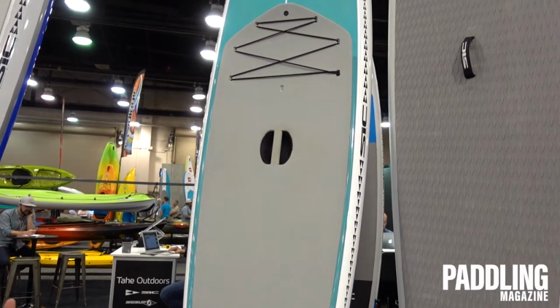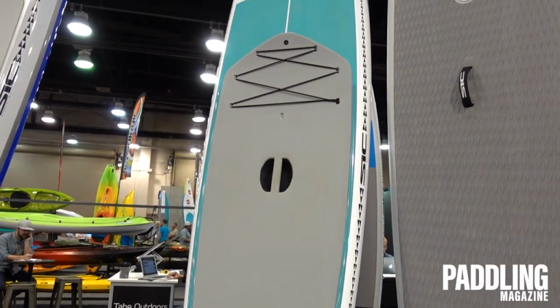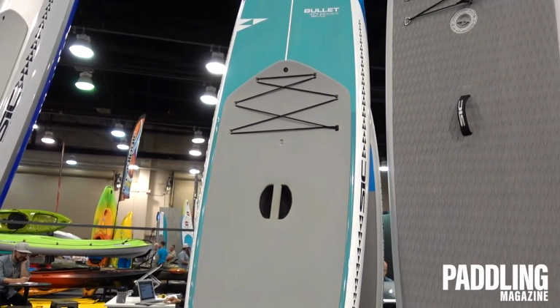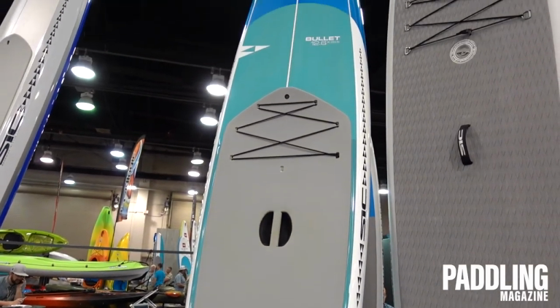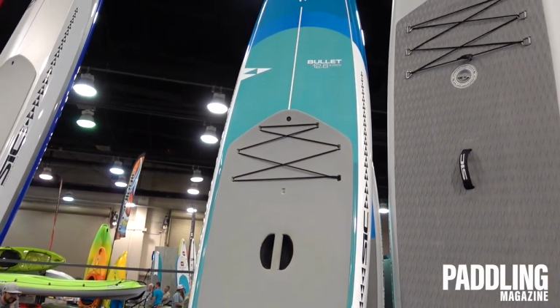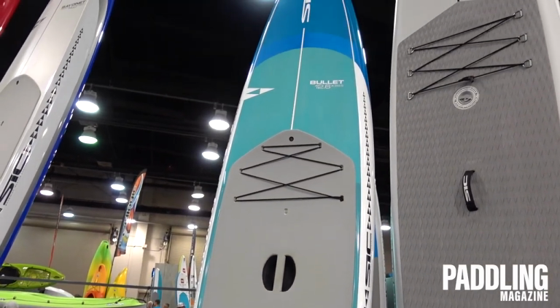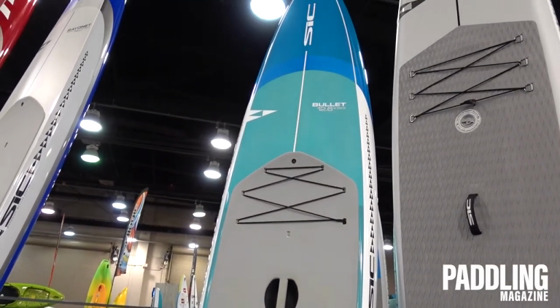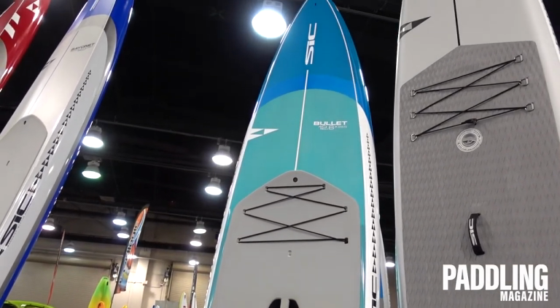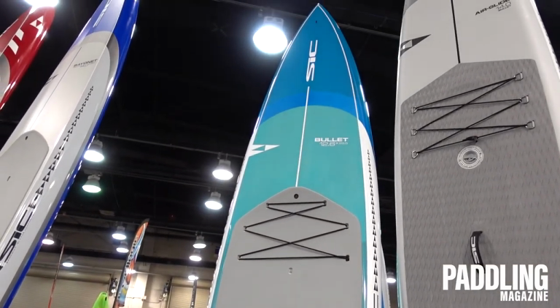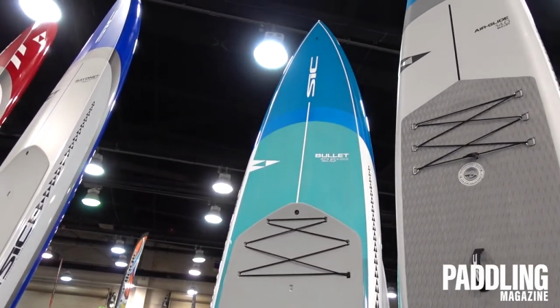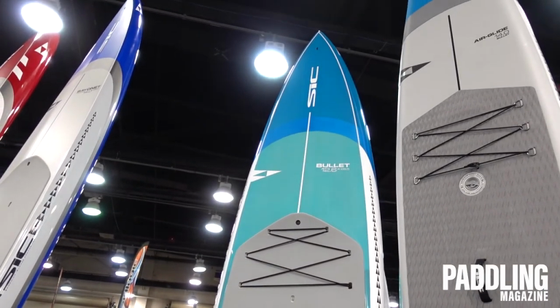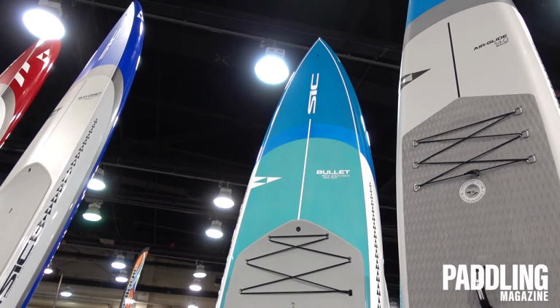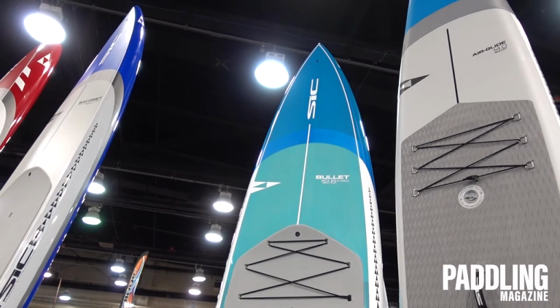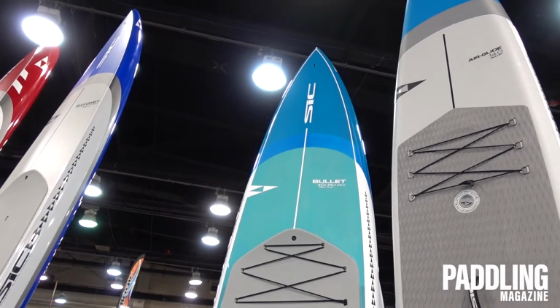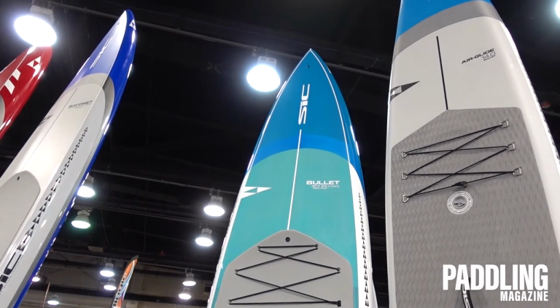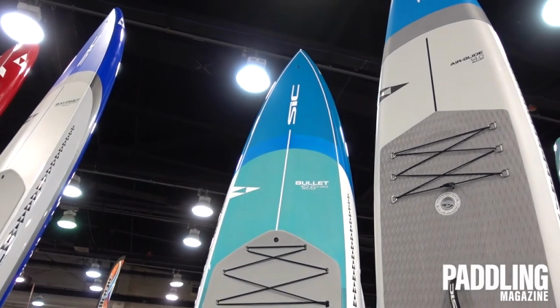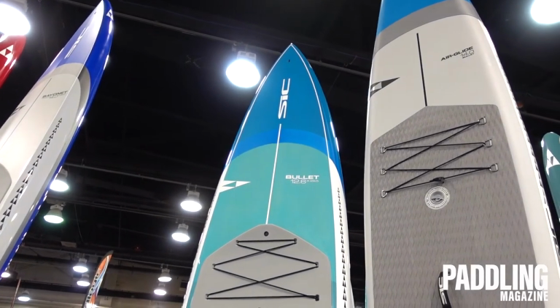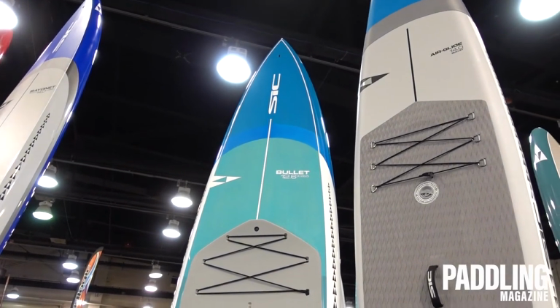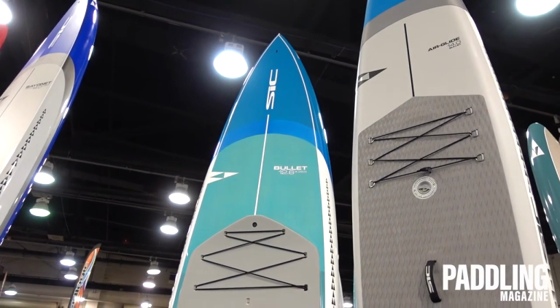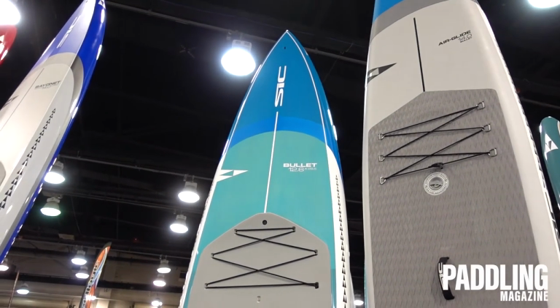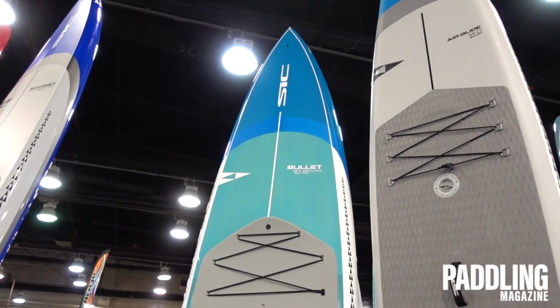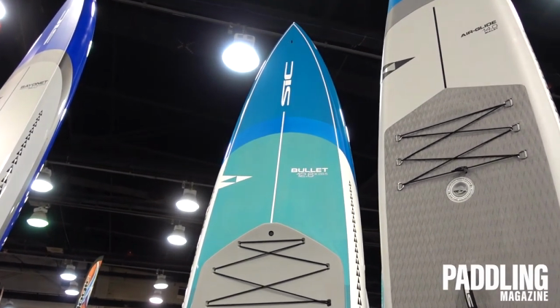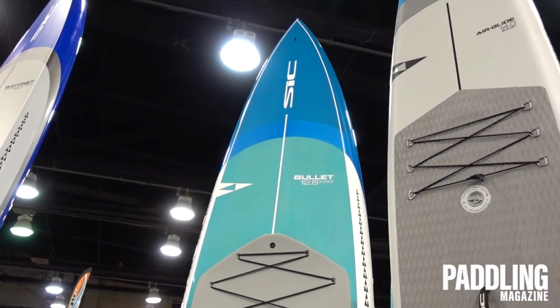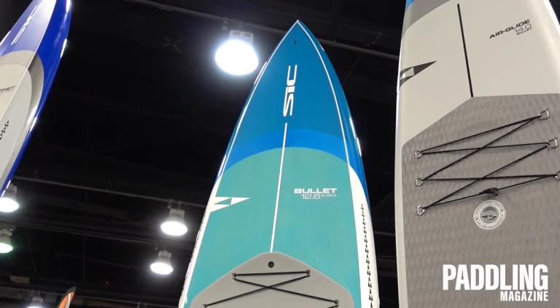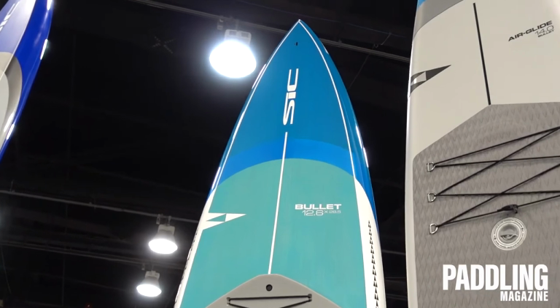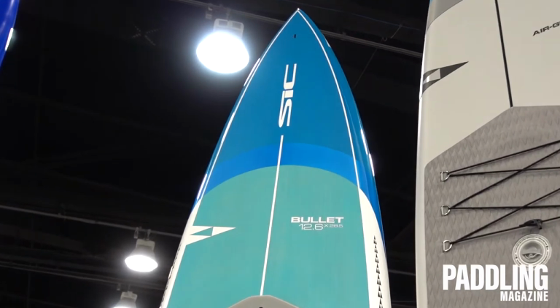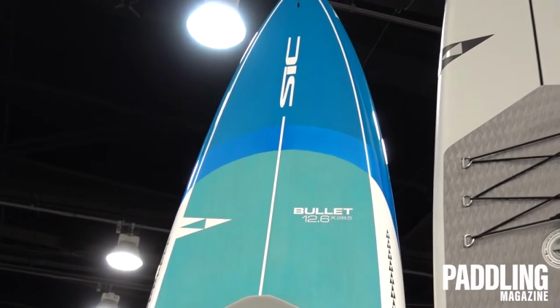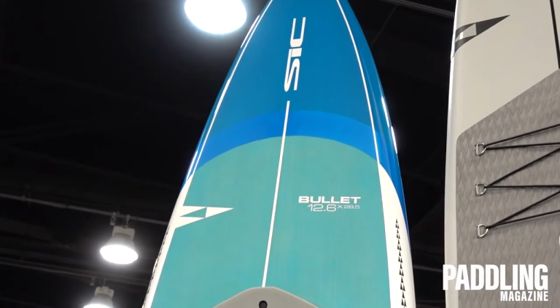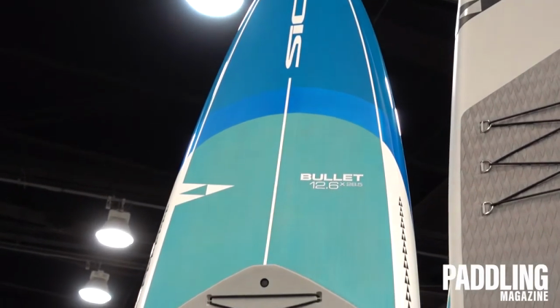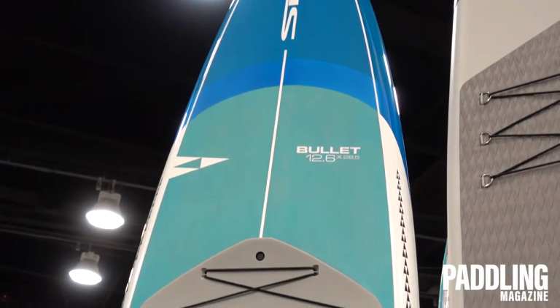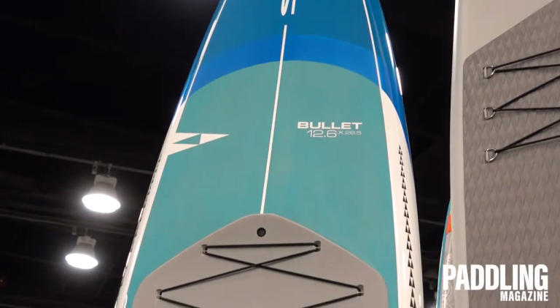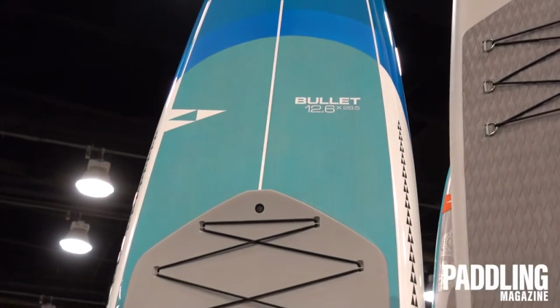It's a classic, and to reinforce that, we won SUP Connect's Gear of the Year overall board award. We're really excited about that award, and it just further reinforces the fact that this is such a classic board for all conditions.